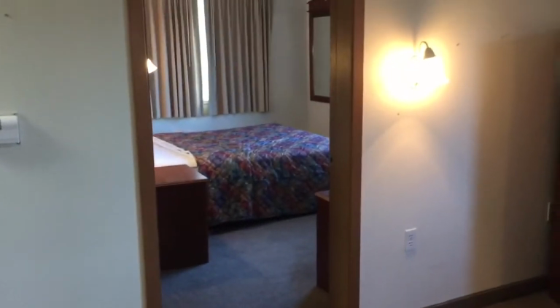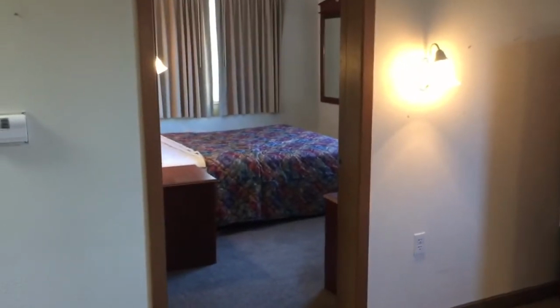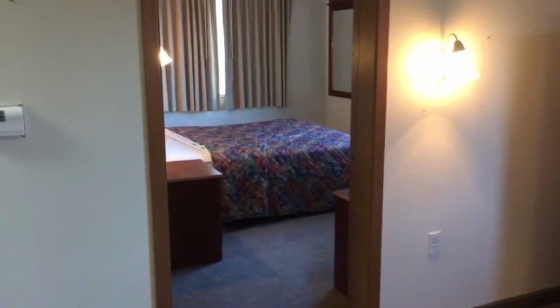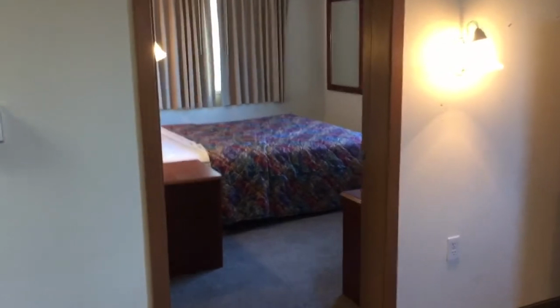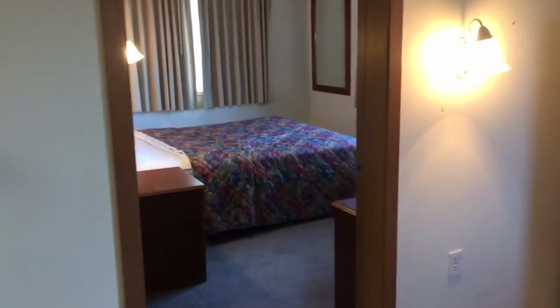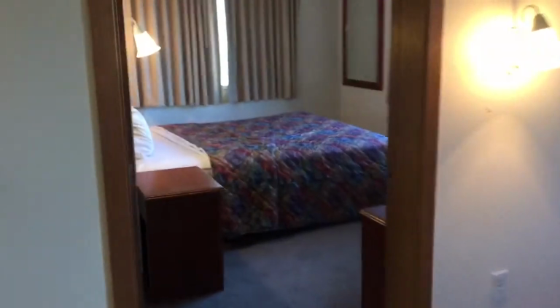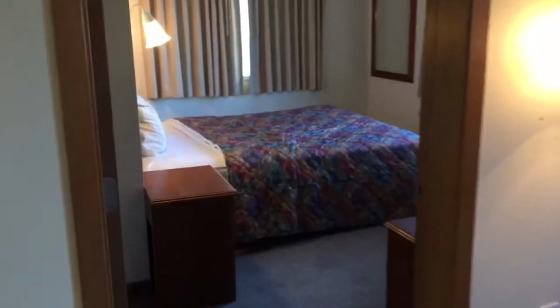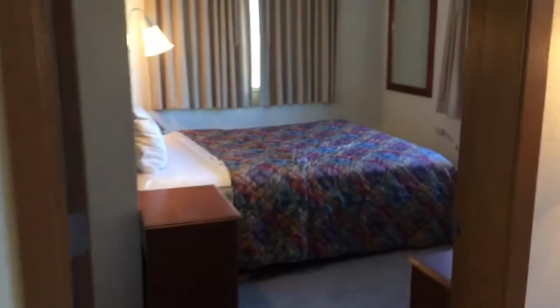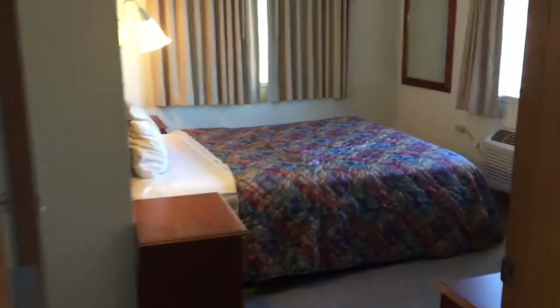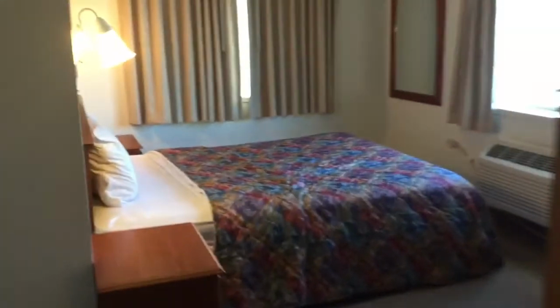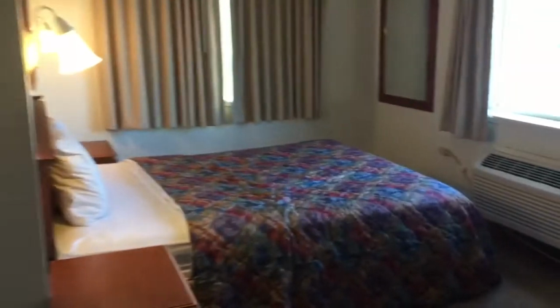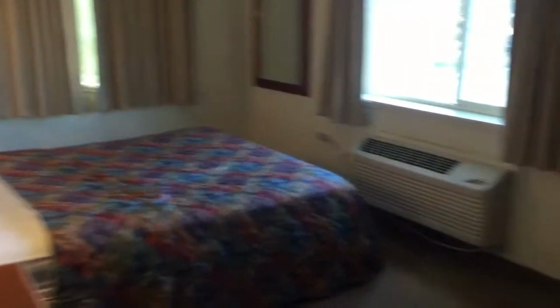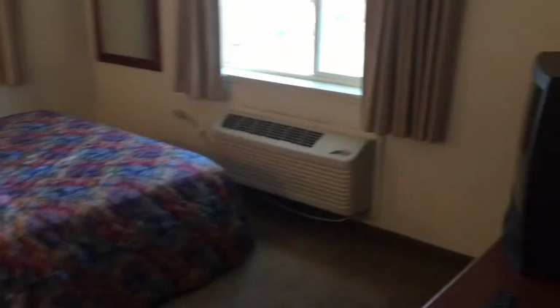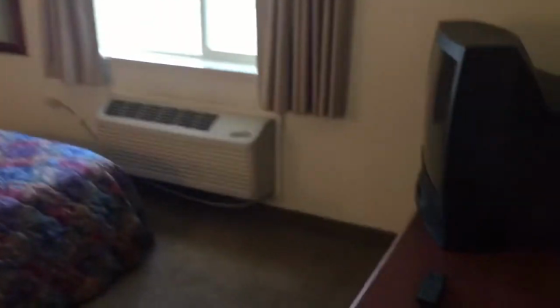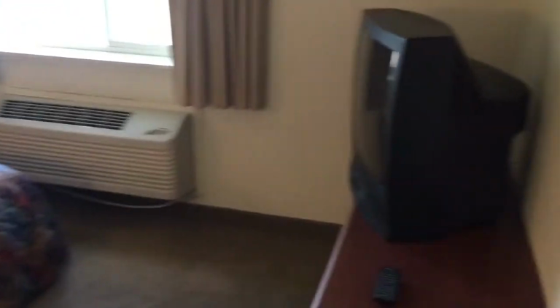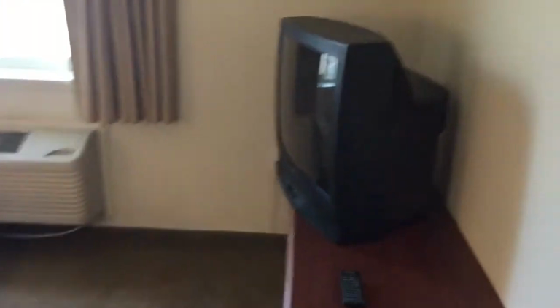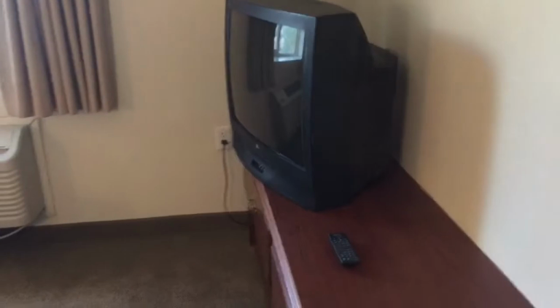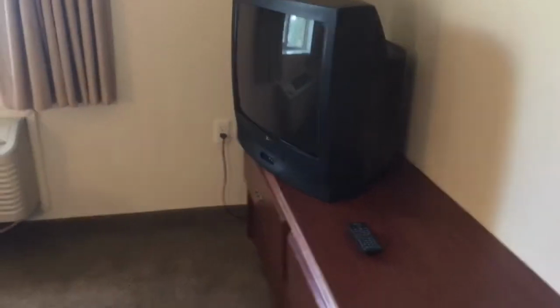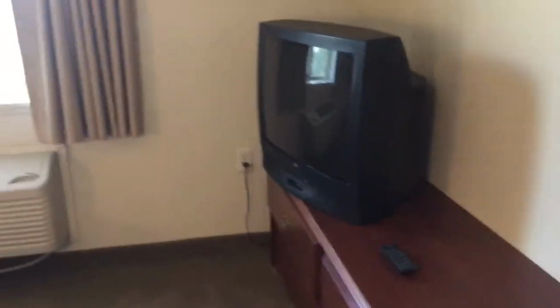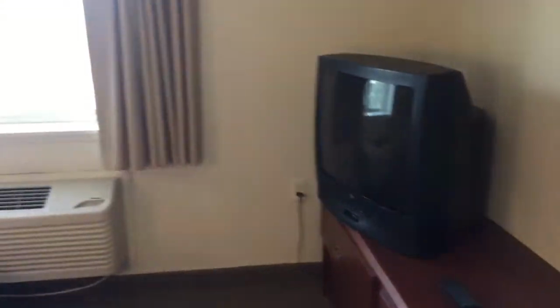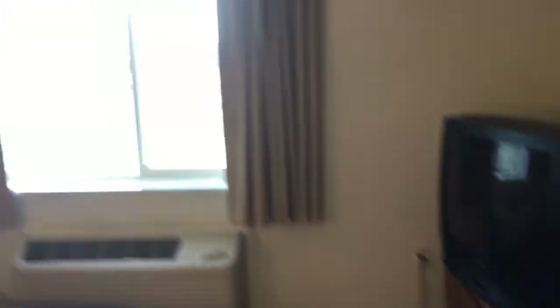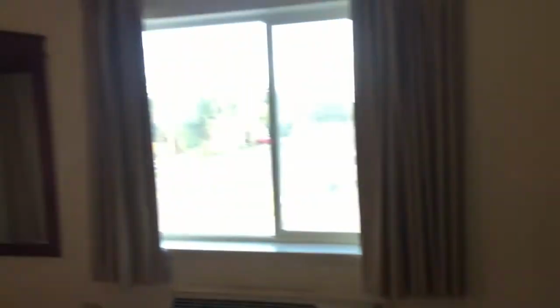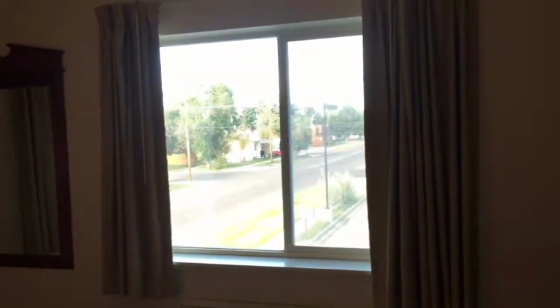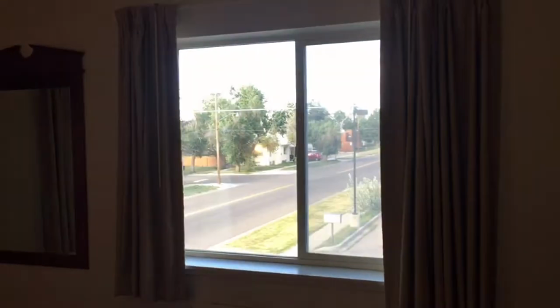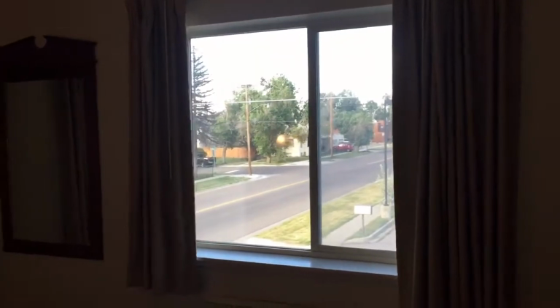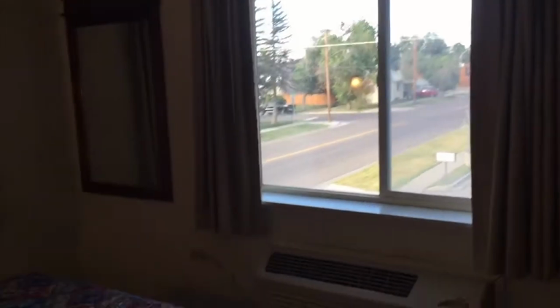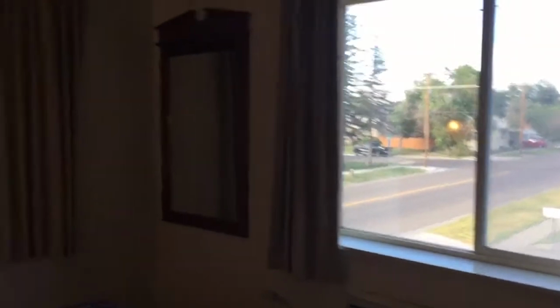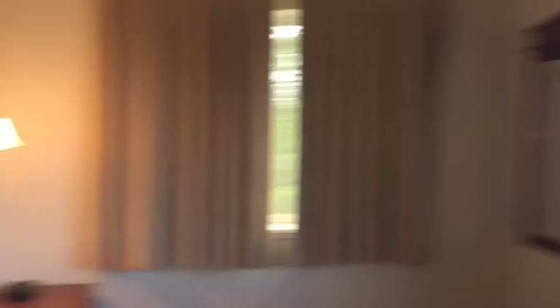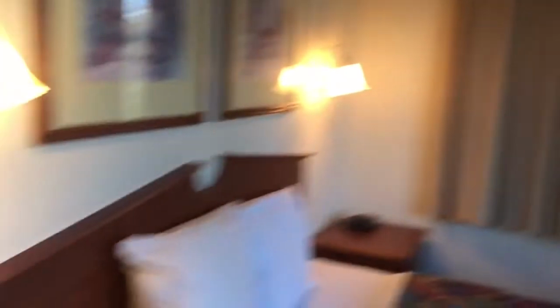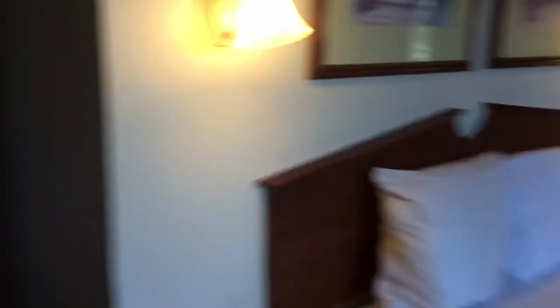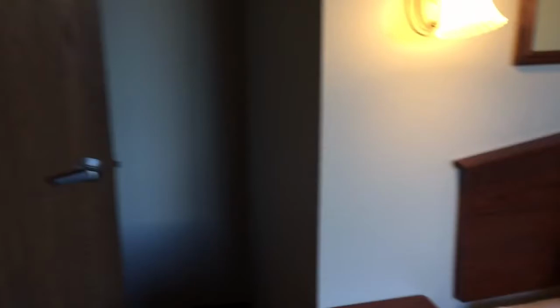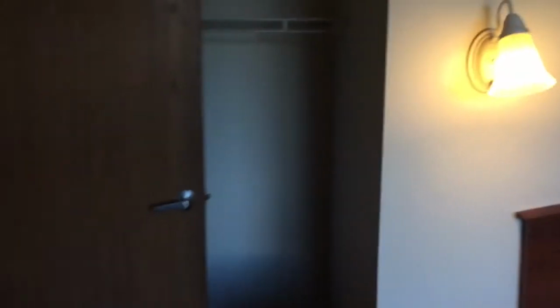Right here is our separate one bedroom. It has an area for your clothes and a pretty nice view of downtown.